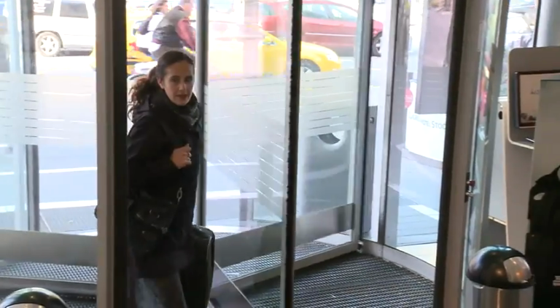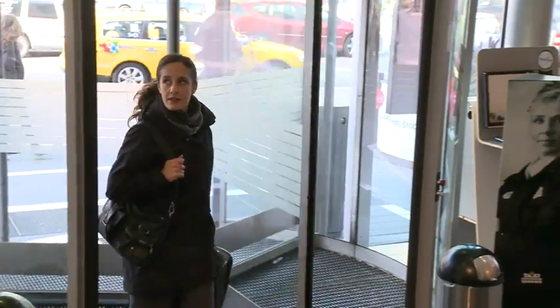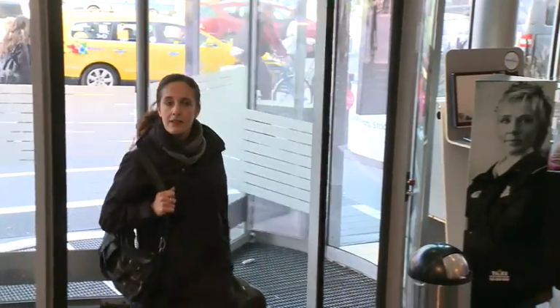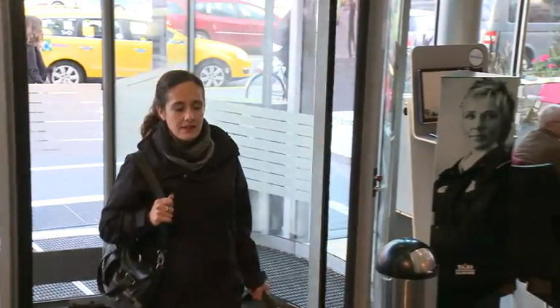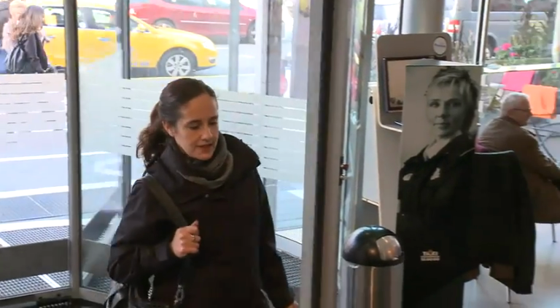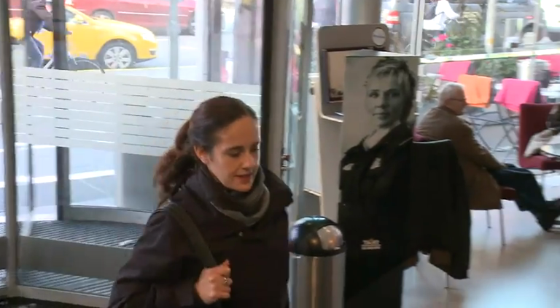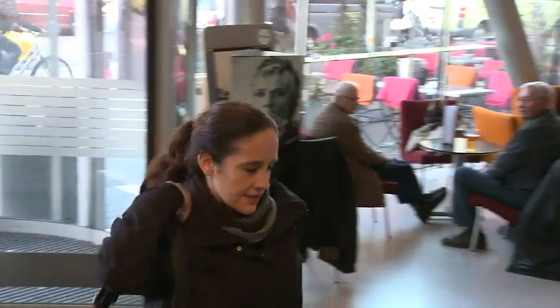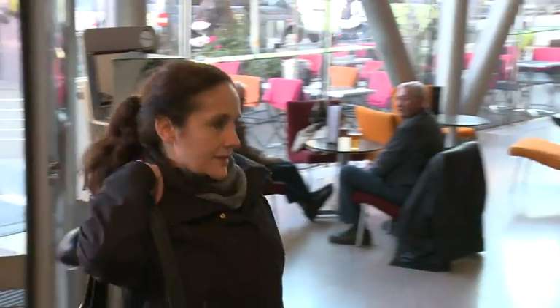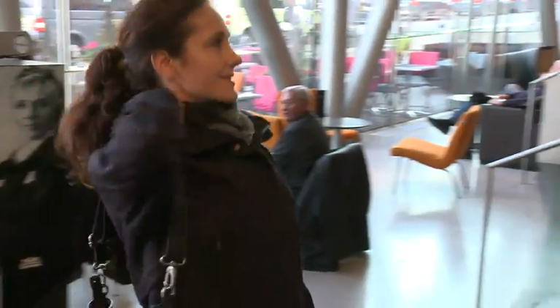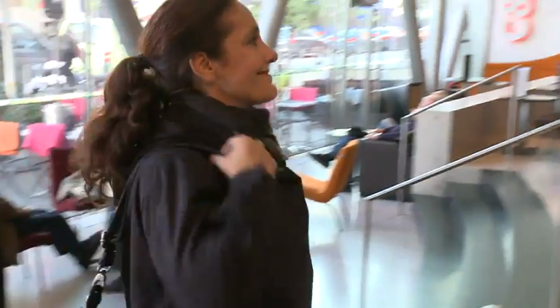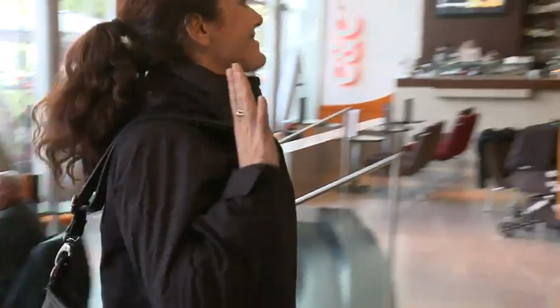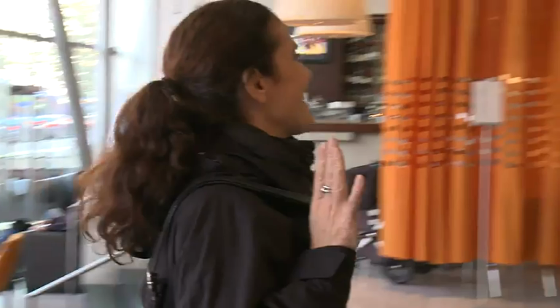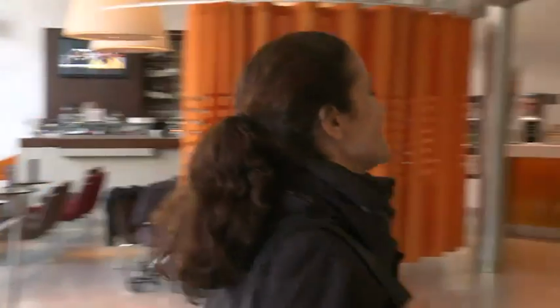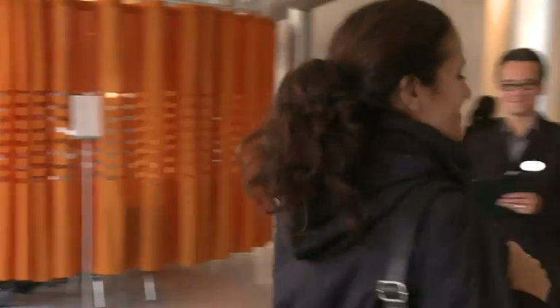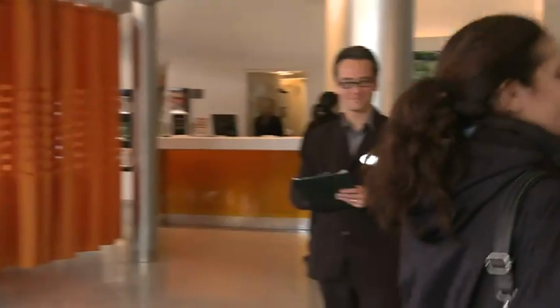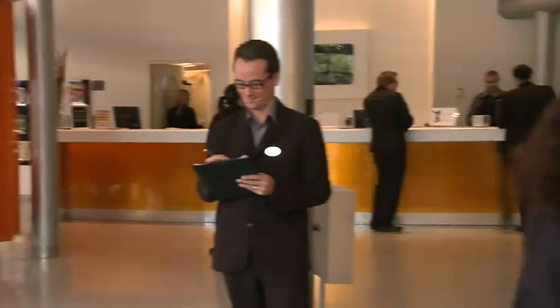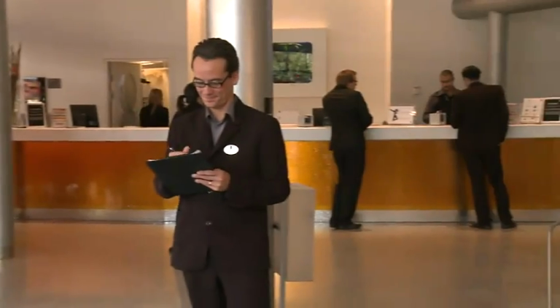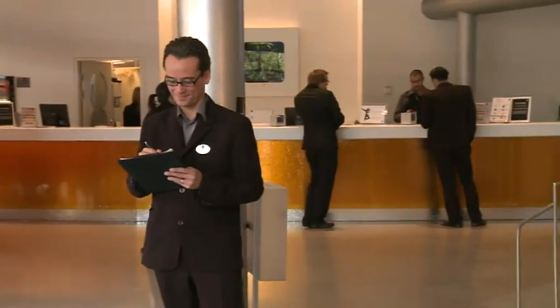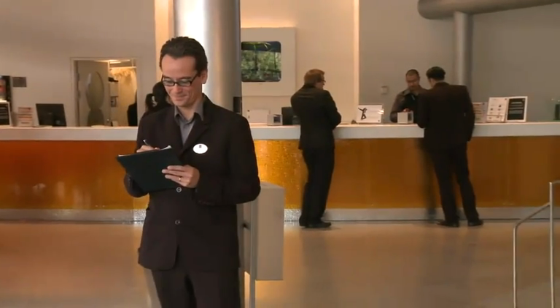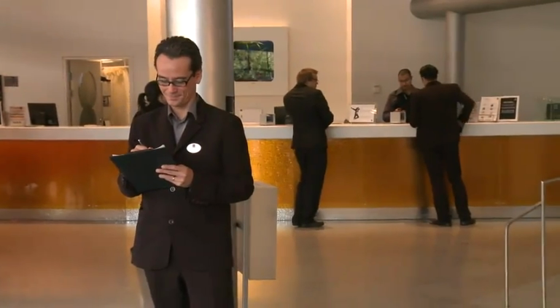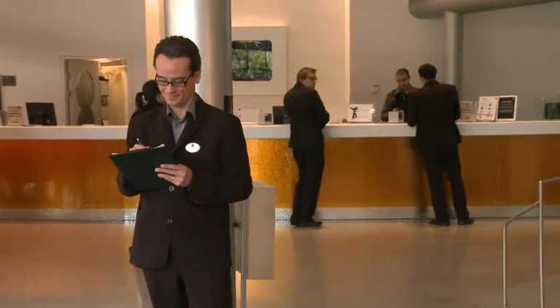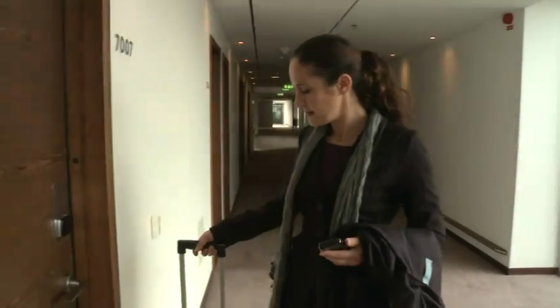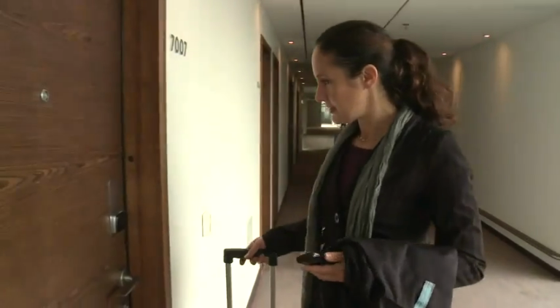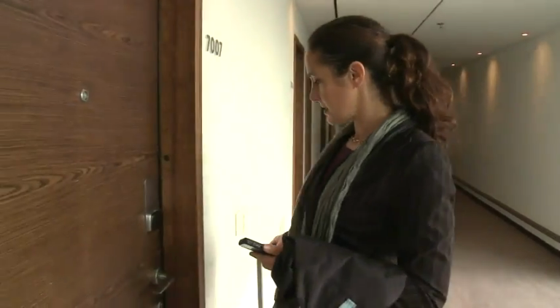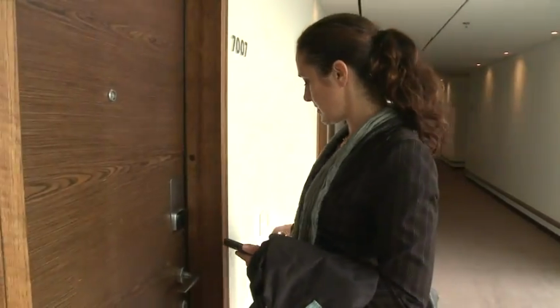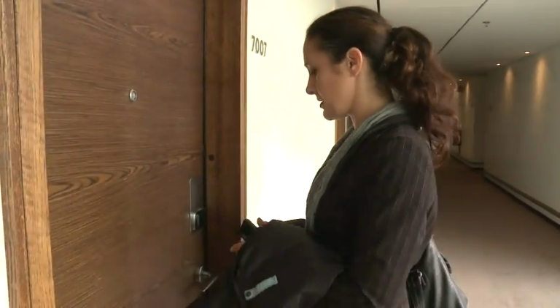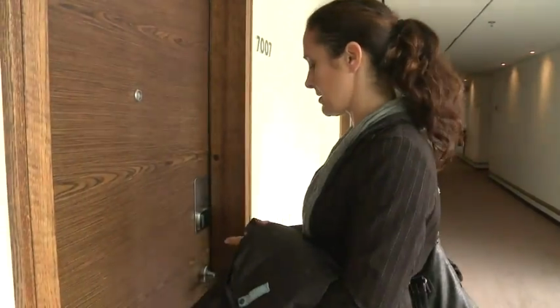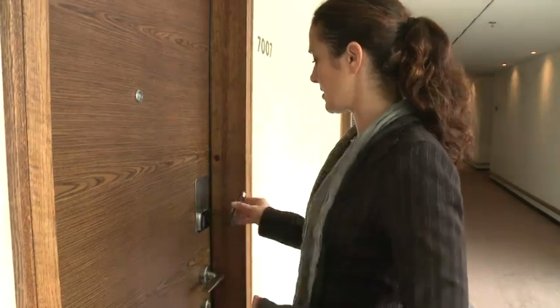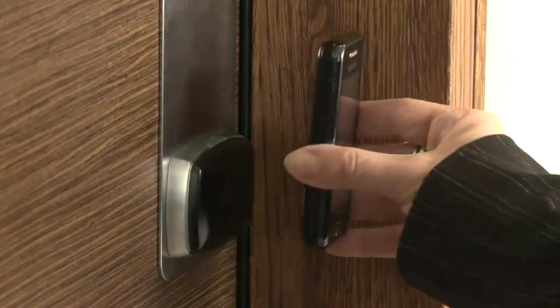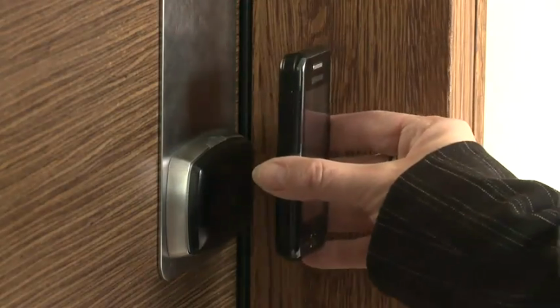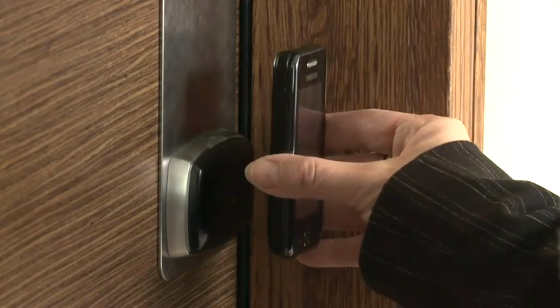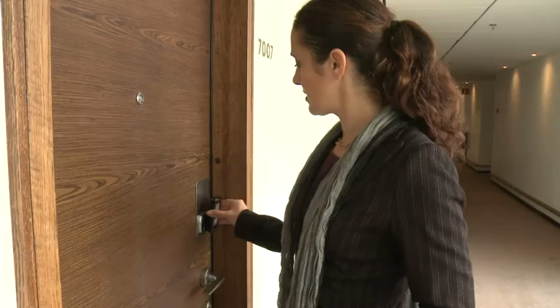When arriving at the hotel, you can pass the front desk and go directly to your room. The door is unlocked simply by holding the phone against the lock.